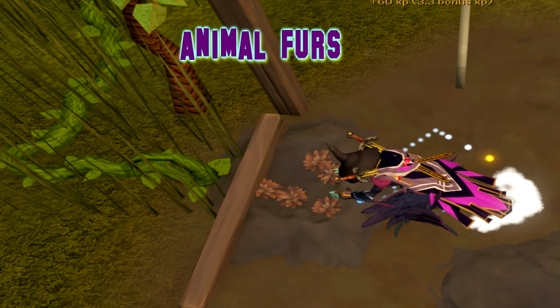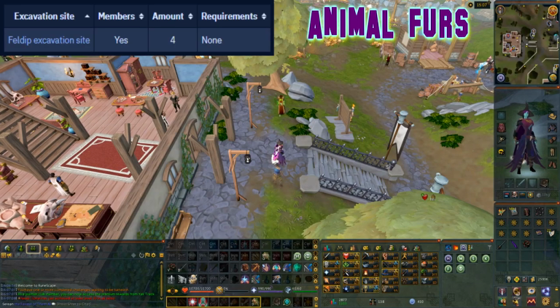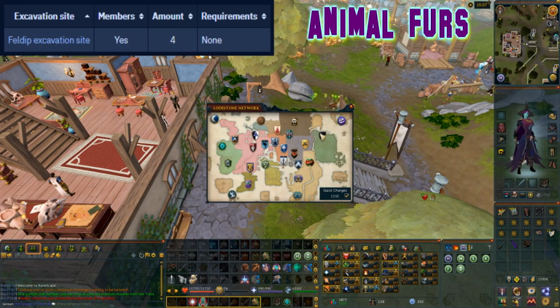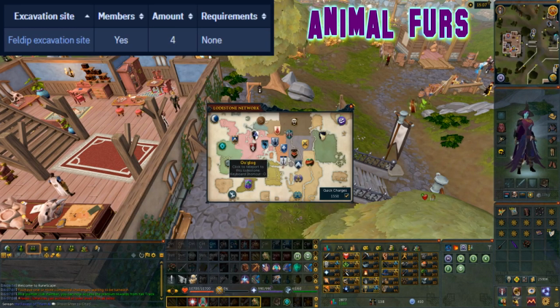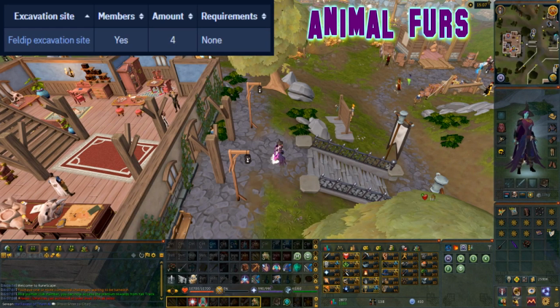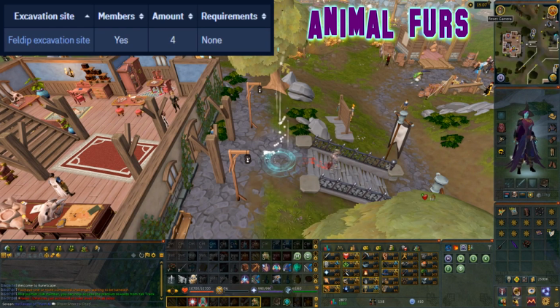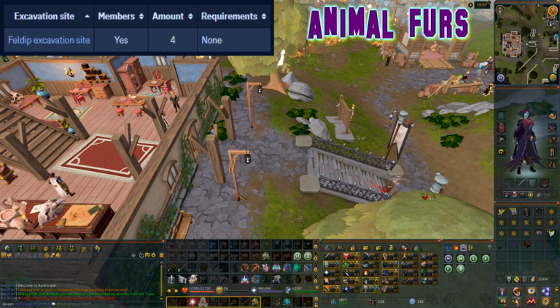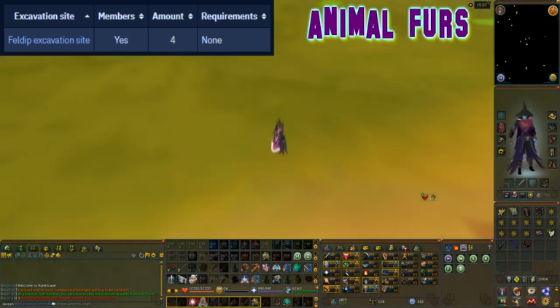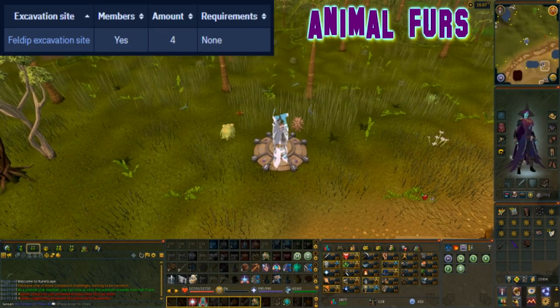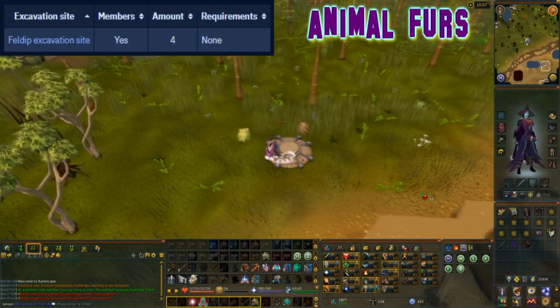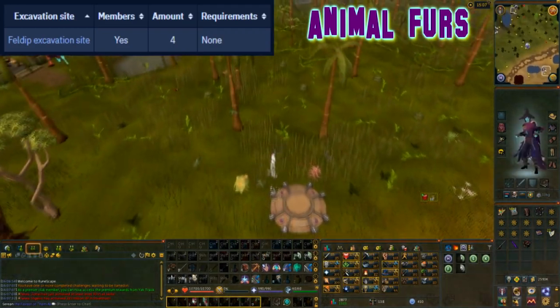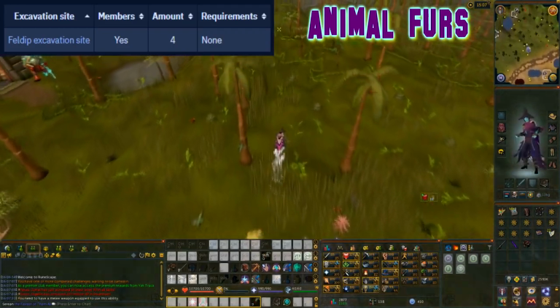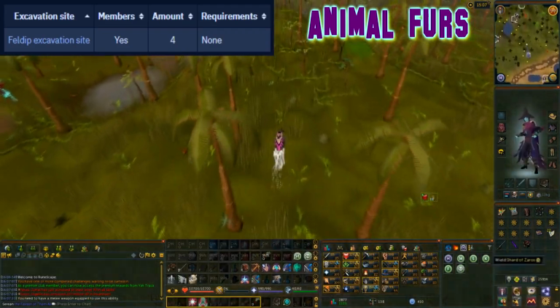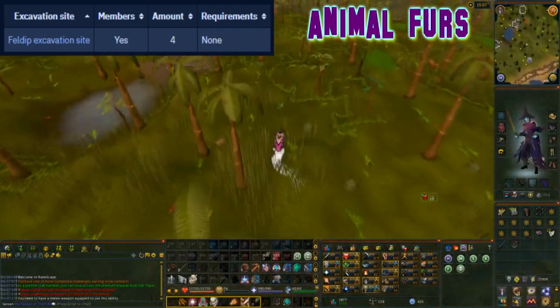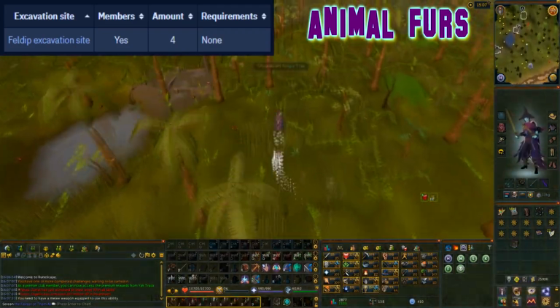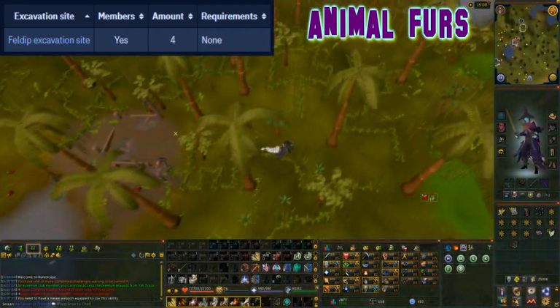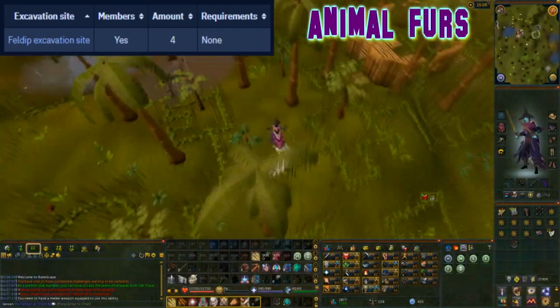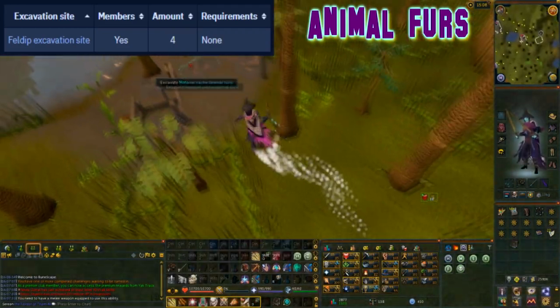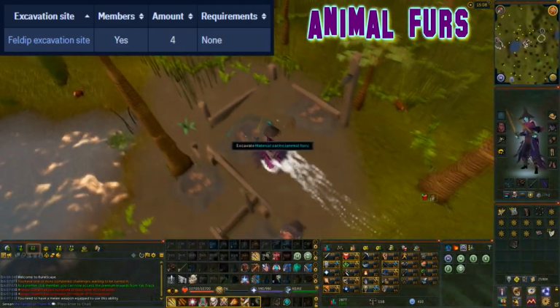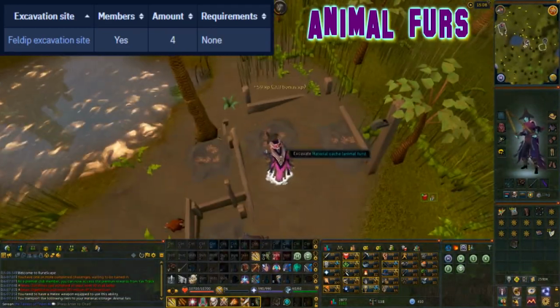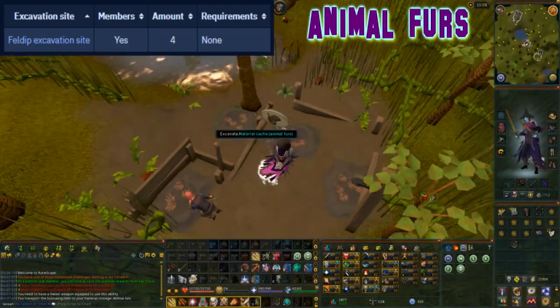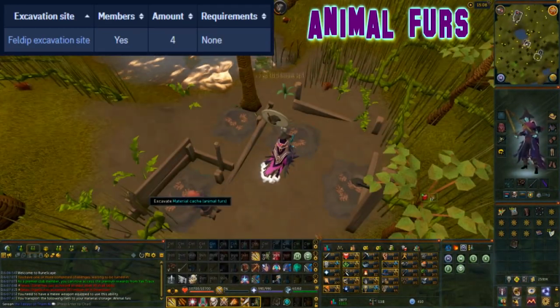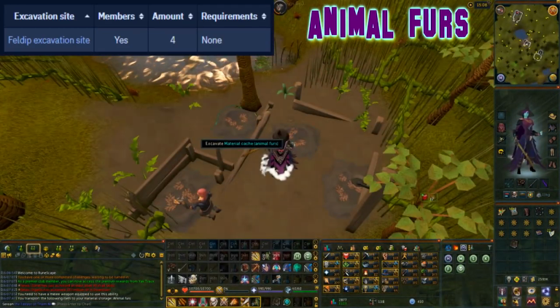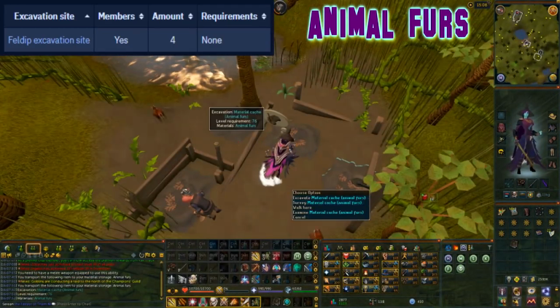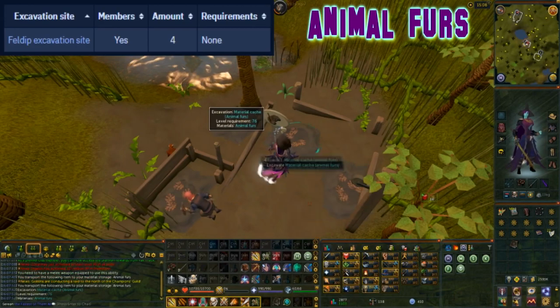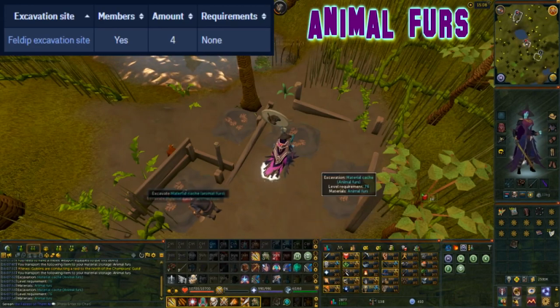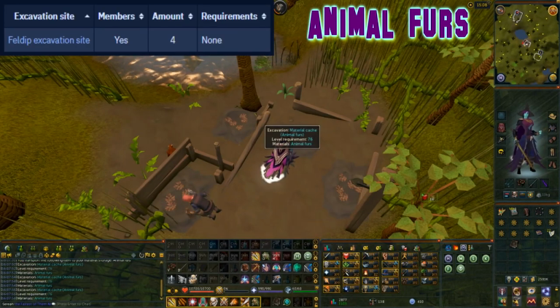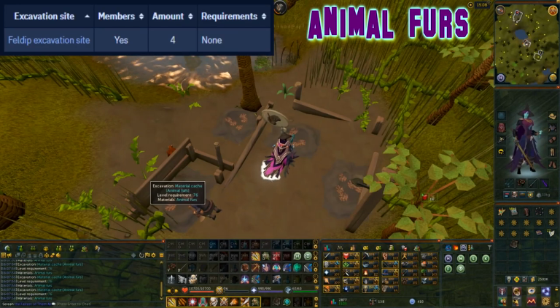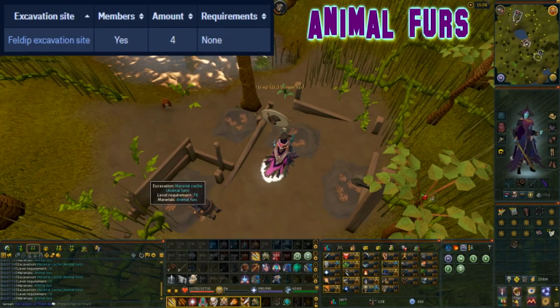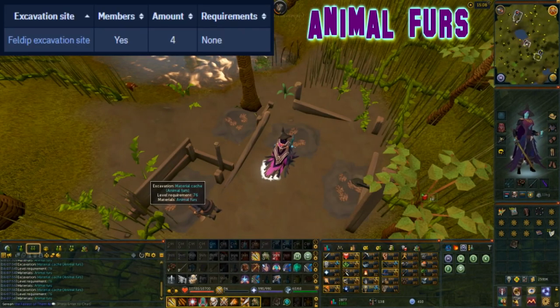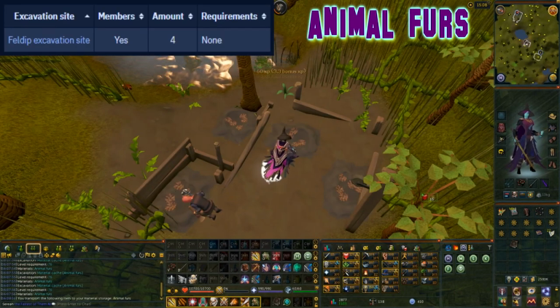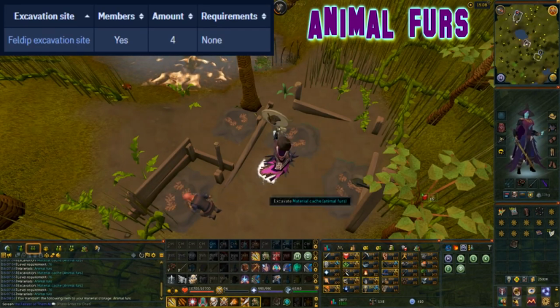This material can be excavated at level 76 arc and it can be found directly north of the Uglug lodestone at the Feldub excavation site. There are four caches in this spot.